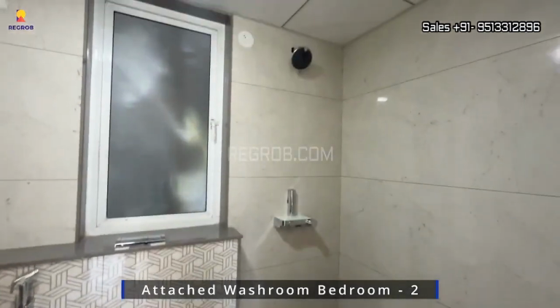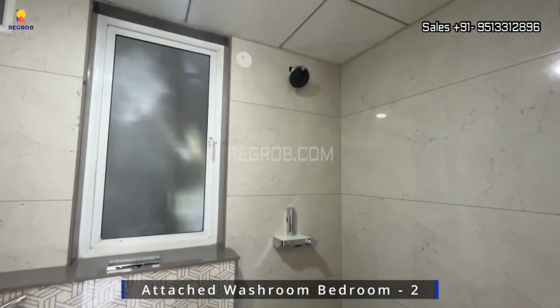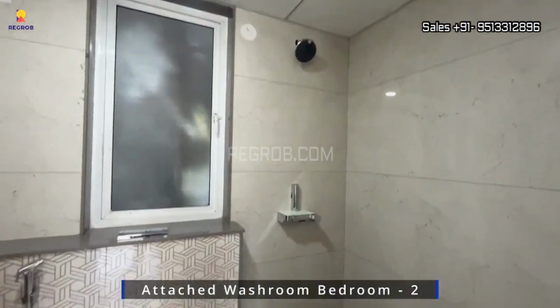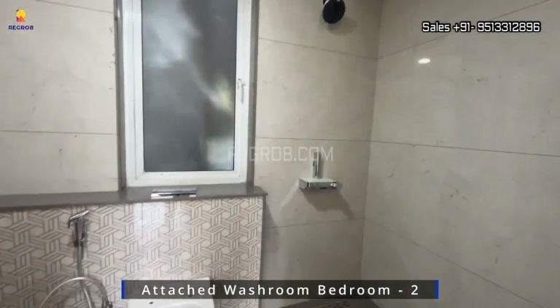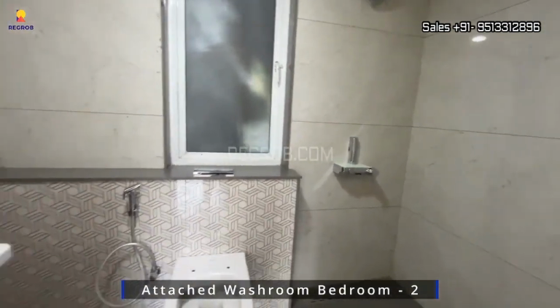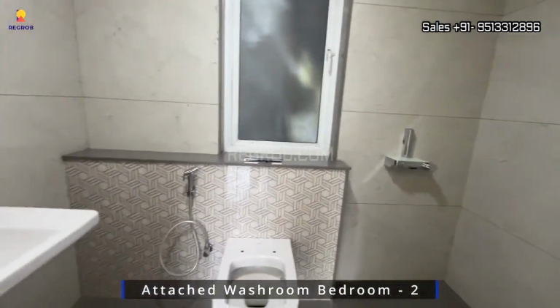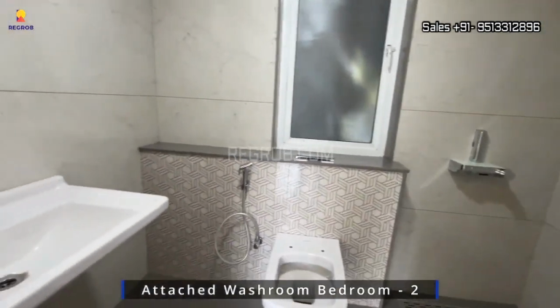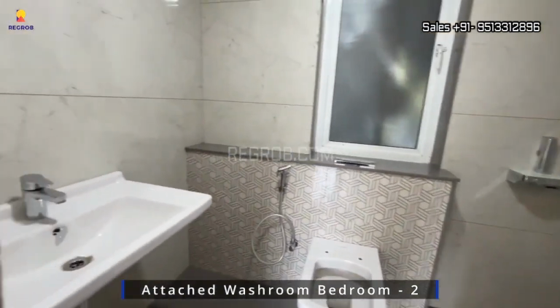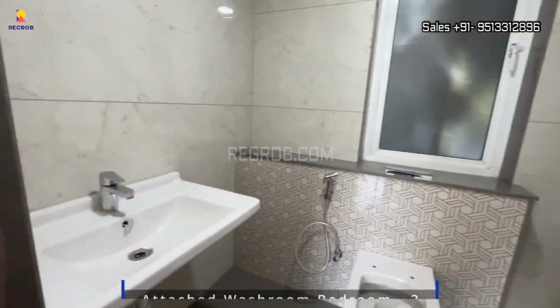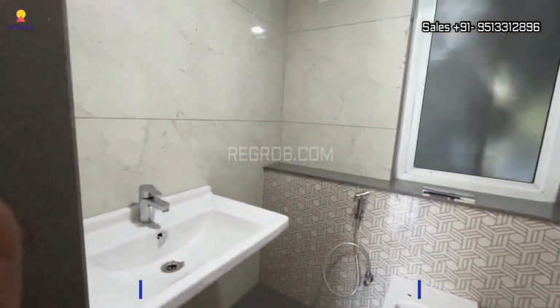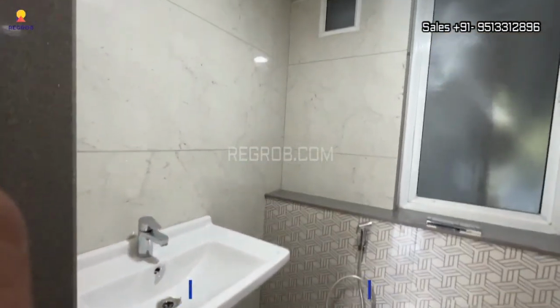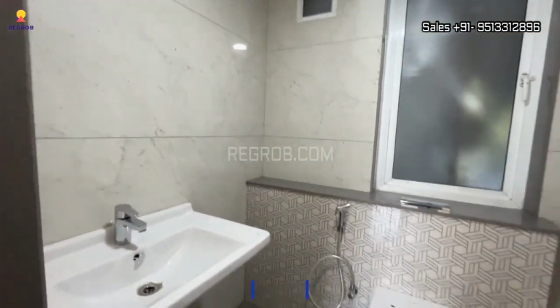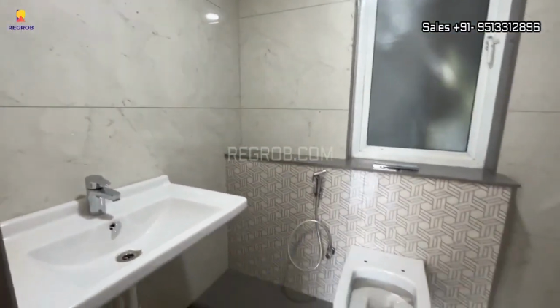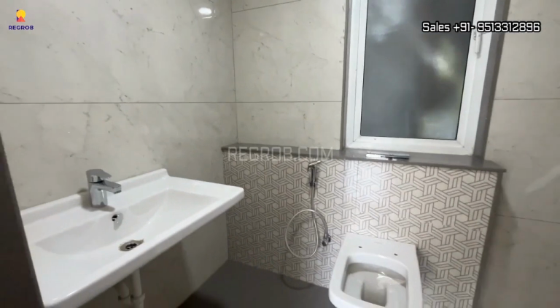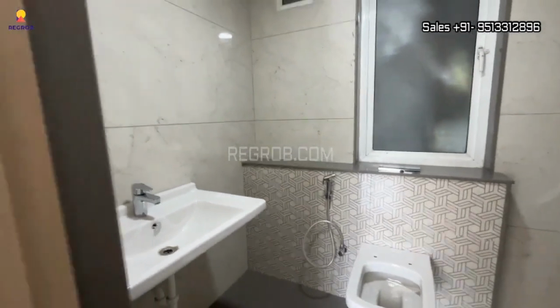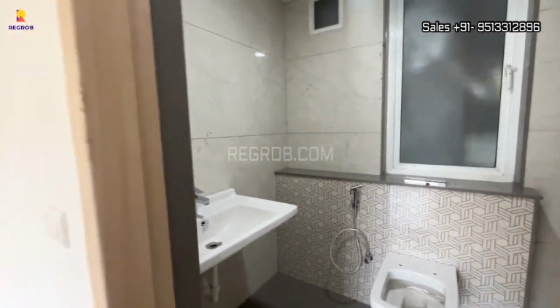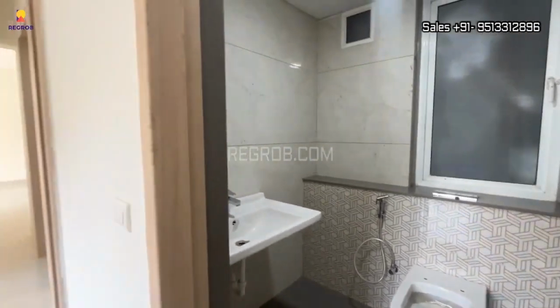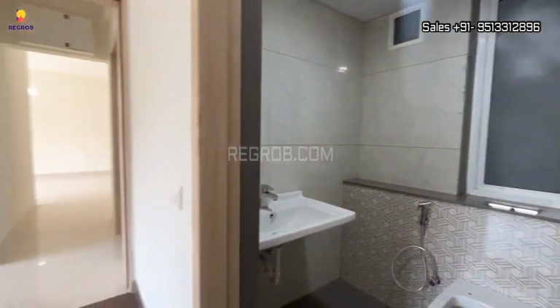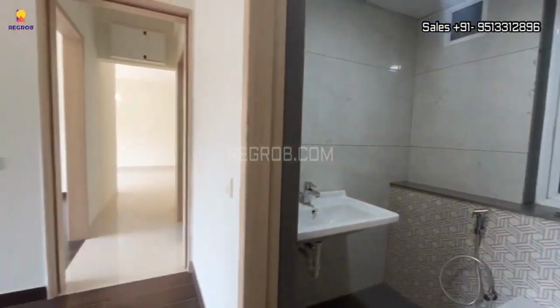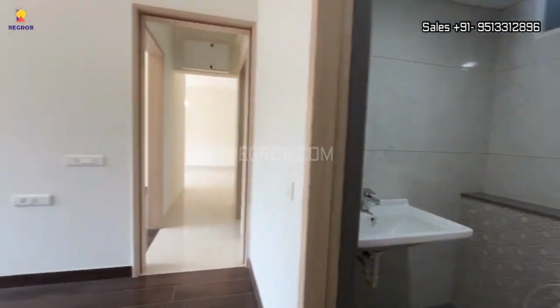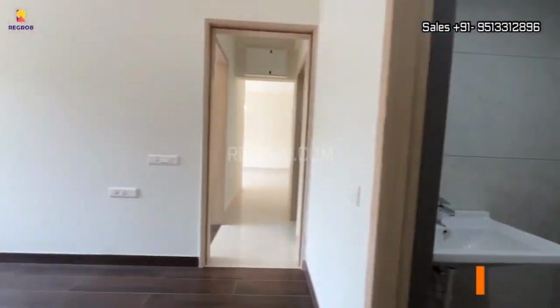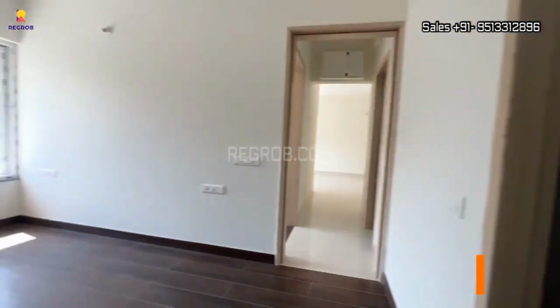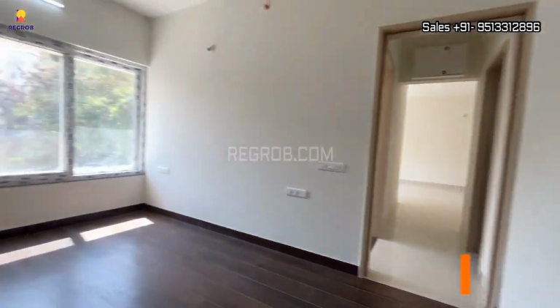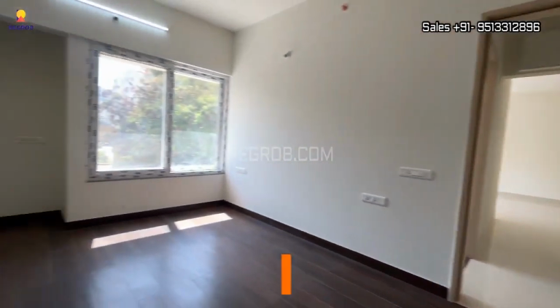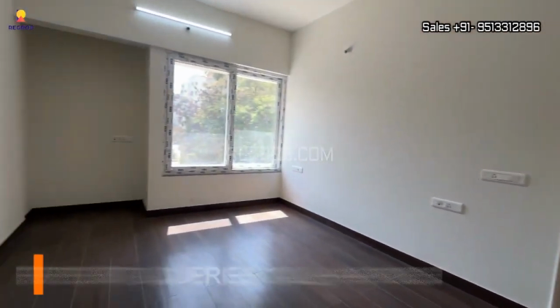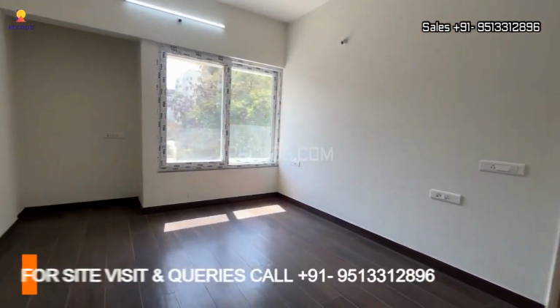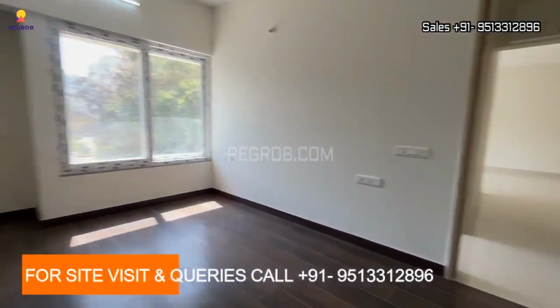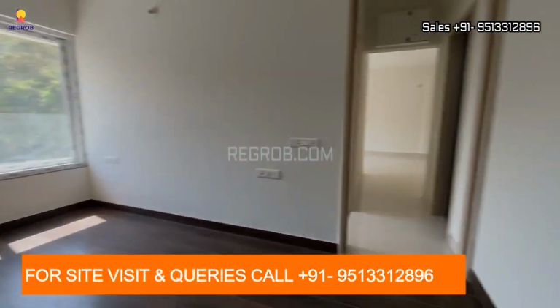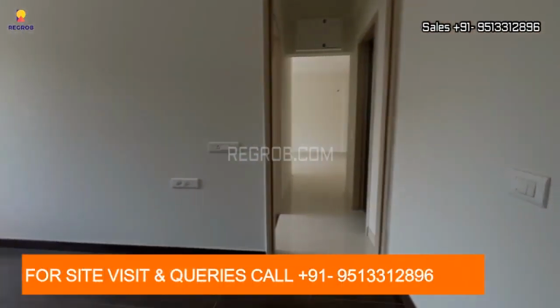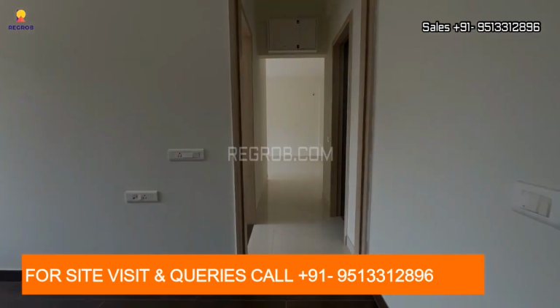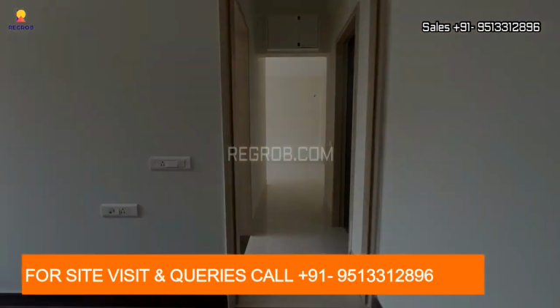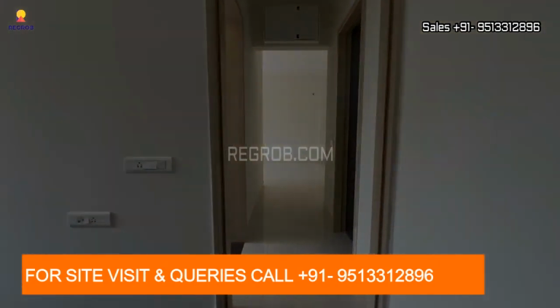So, if you have any questions and would like to experience it in person, you can call our property expert at the number given below in the description. Thank you!